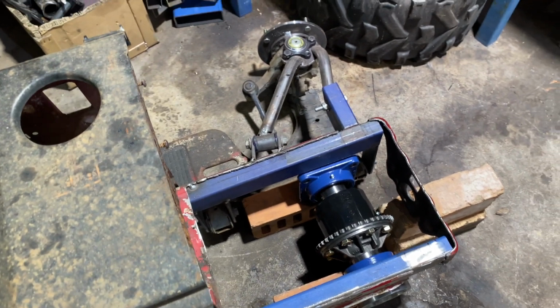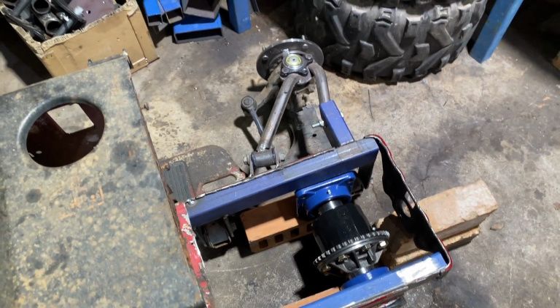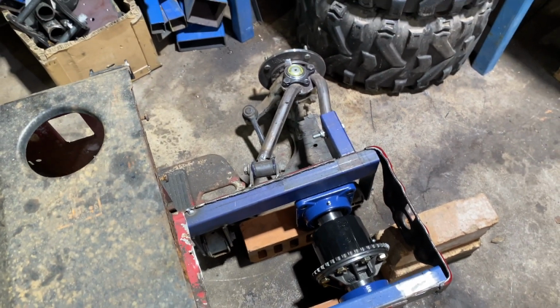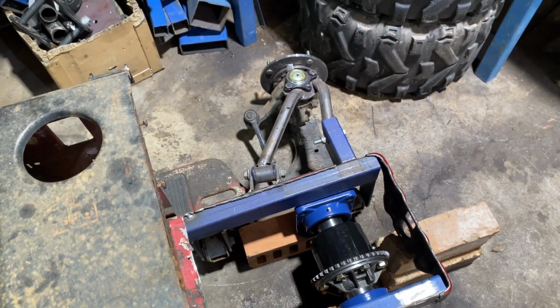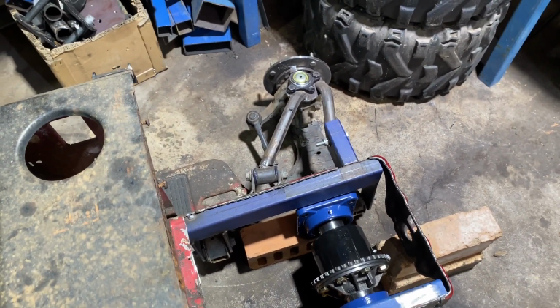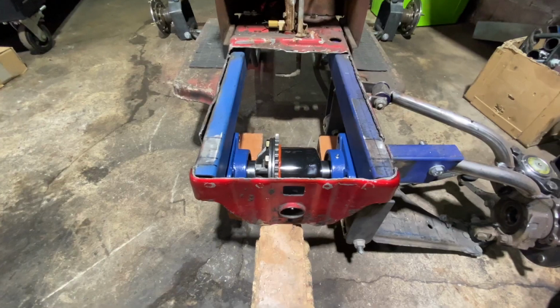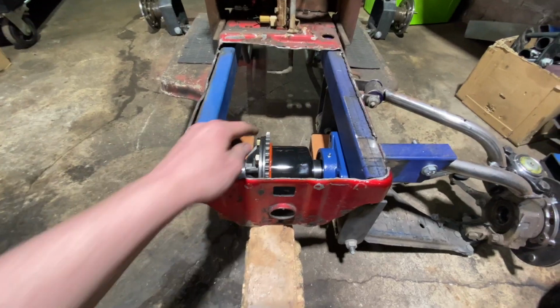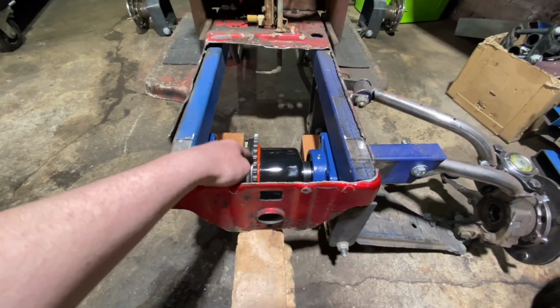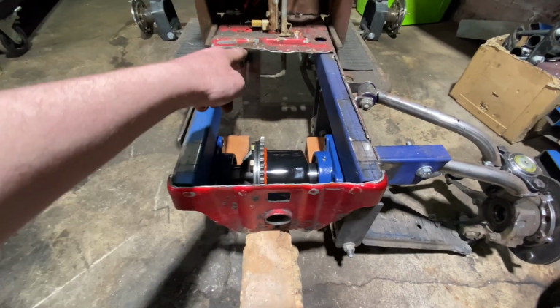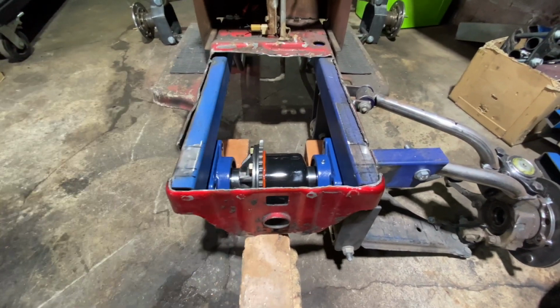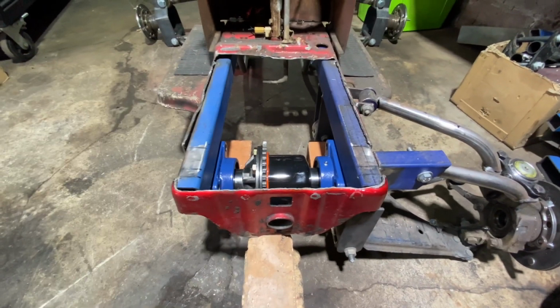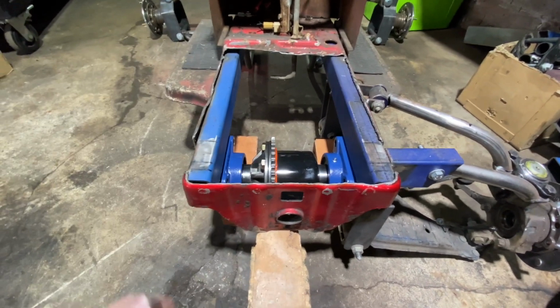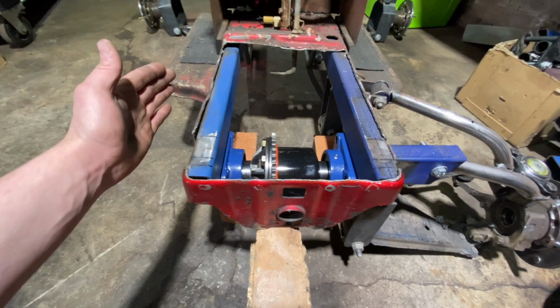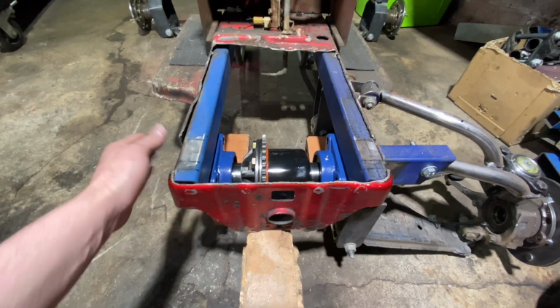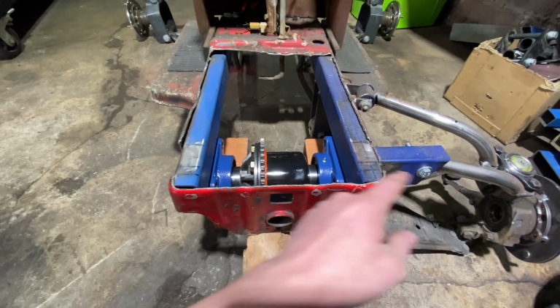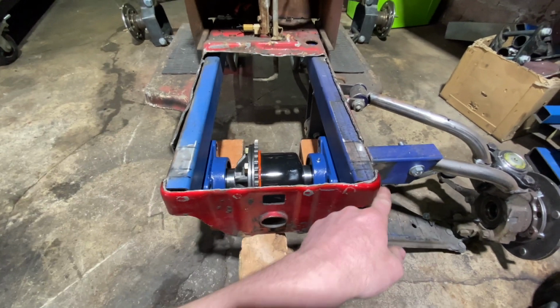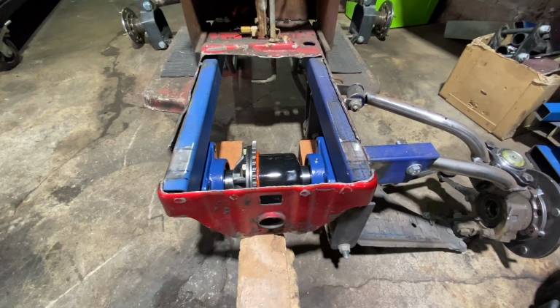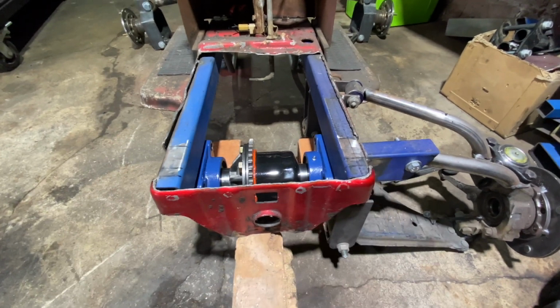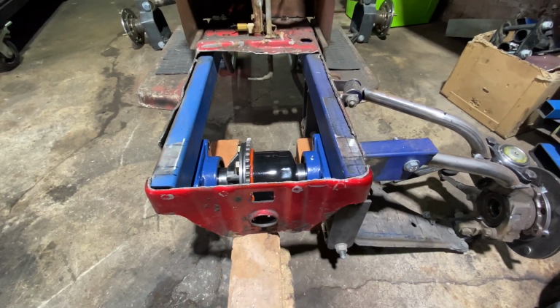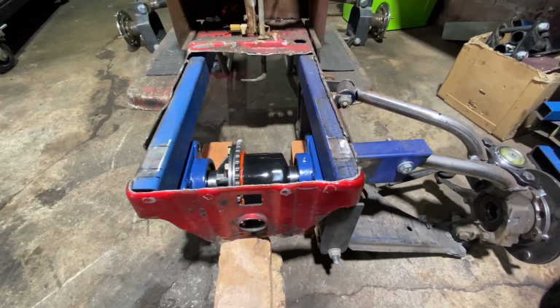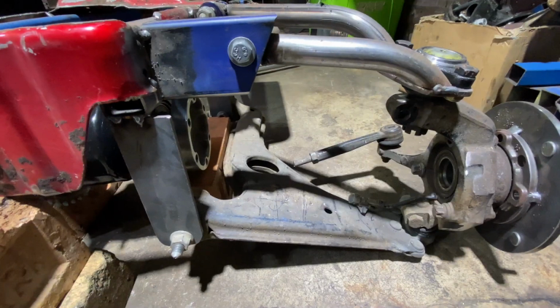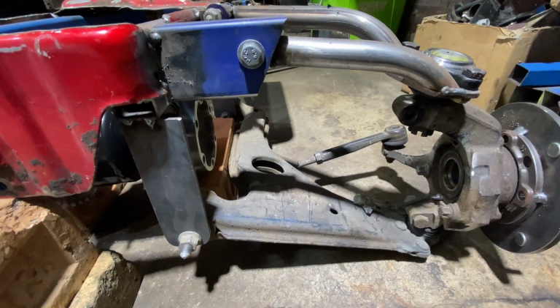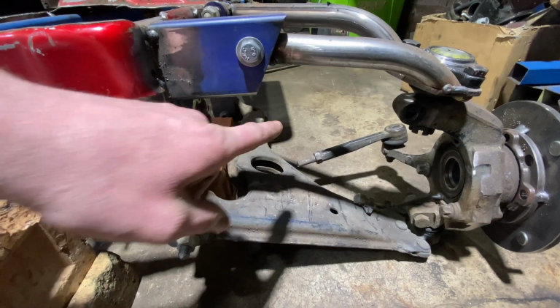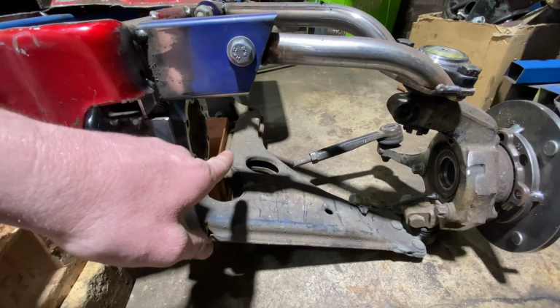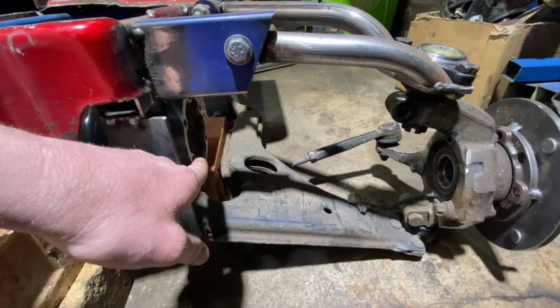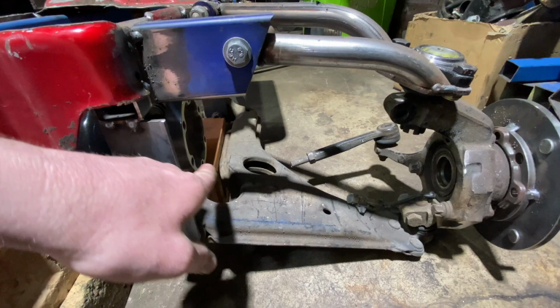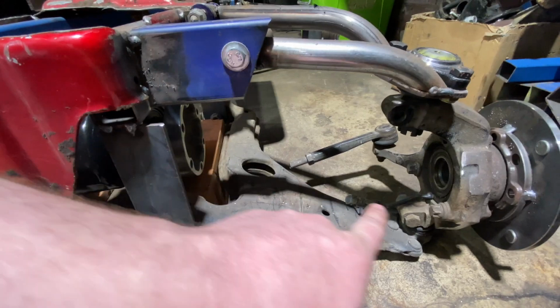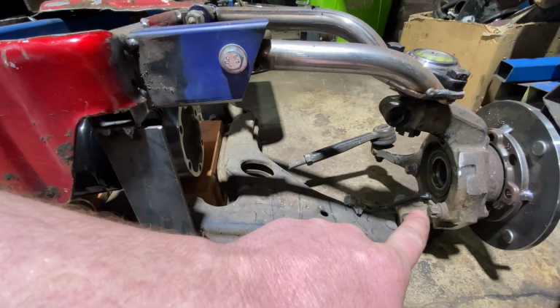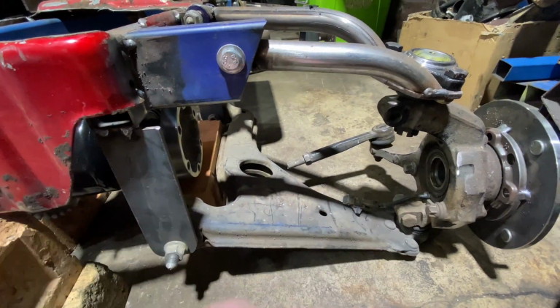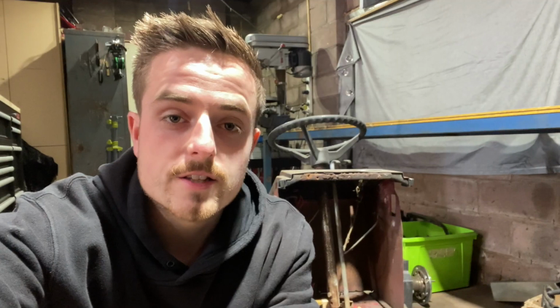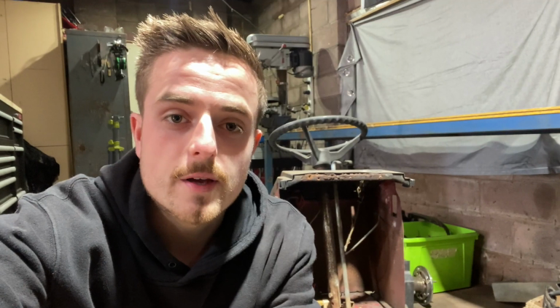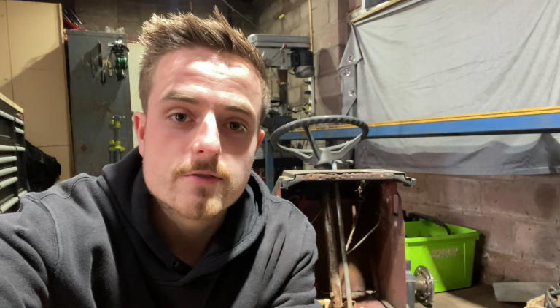Just so you guys can see roughly what we're going to do: we'll run our chain to a jackshaft in the center, put brake calipers on each side so we can stop each wheel, and we can connect our CV shafts from our flange here down to our hub. That's going to be it for today's video.